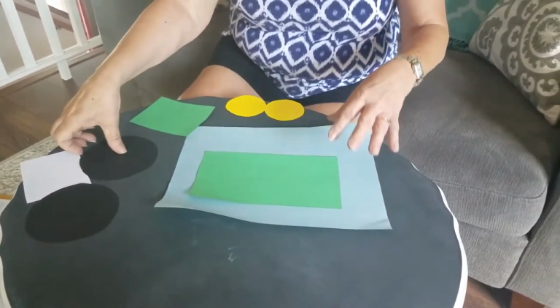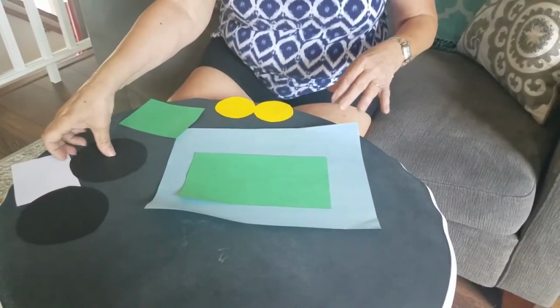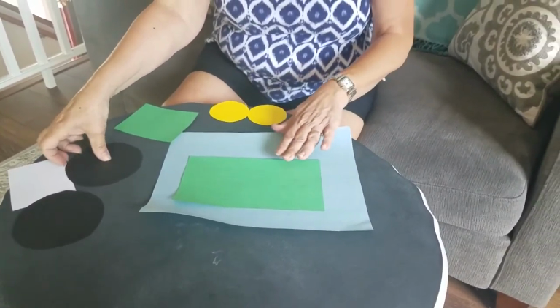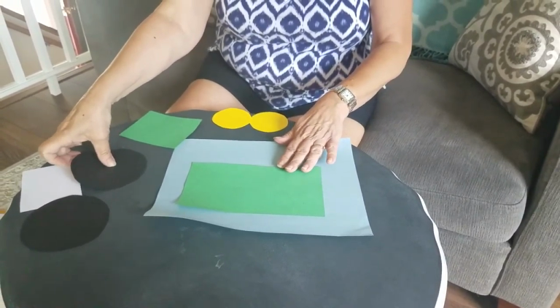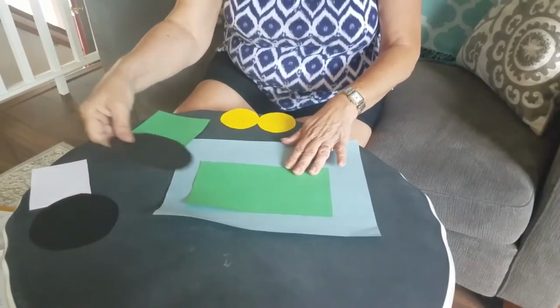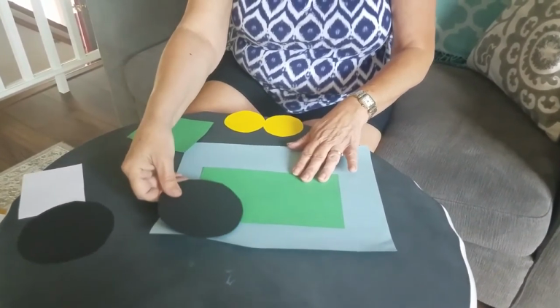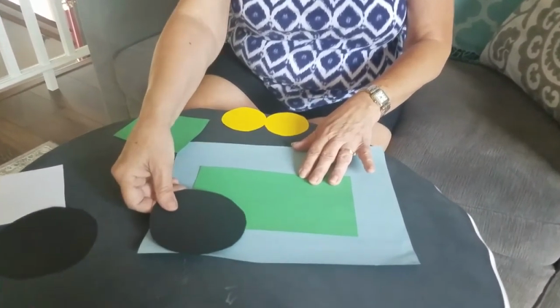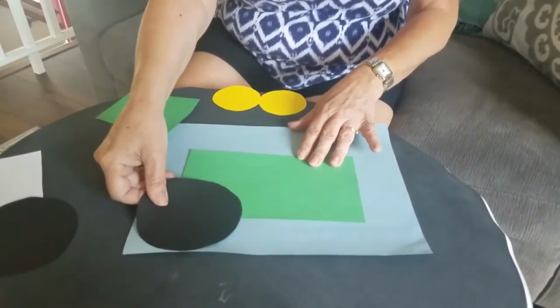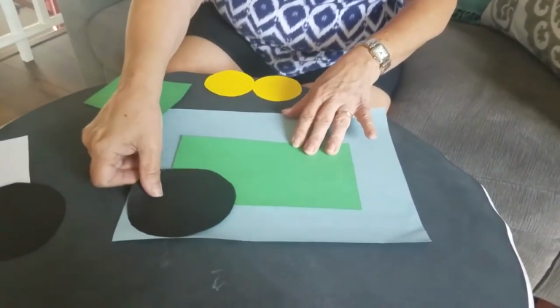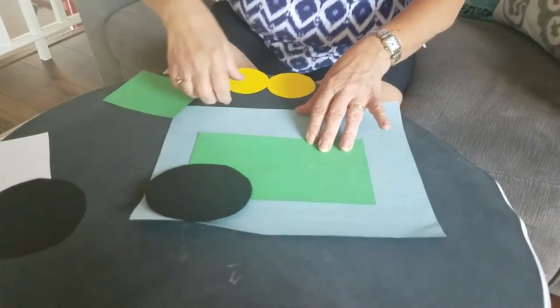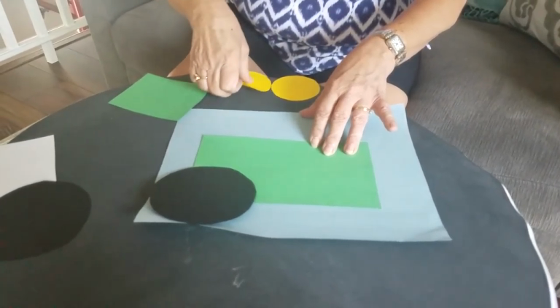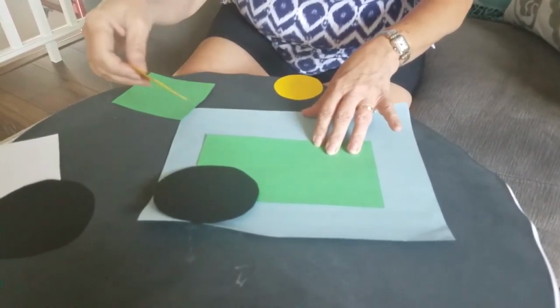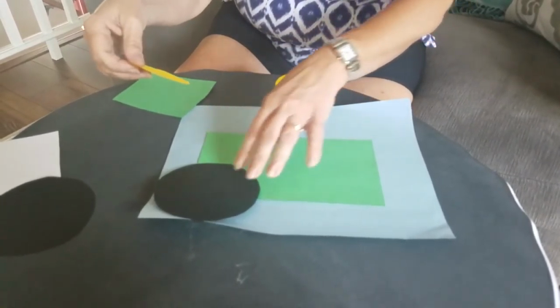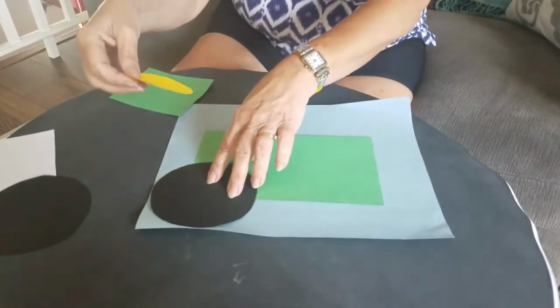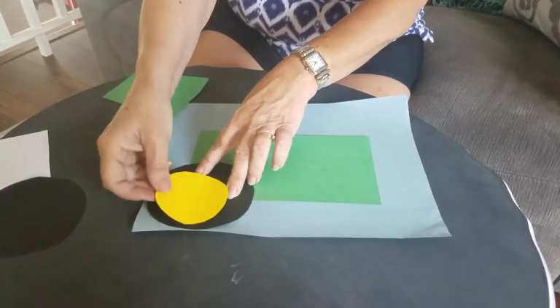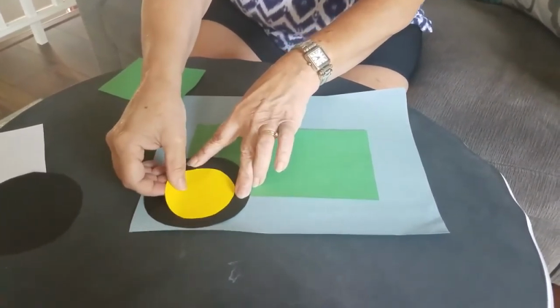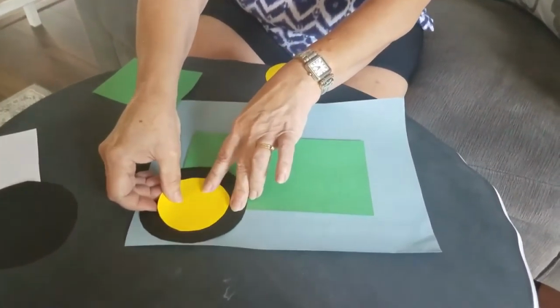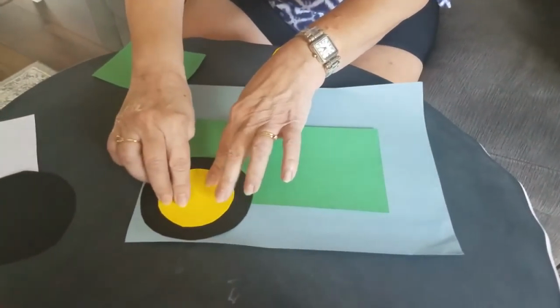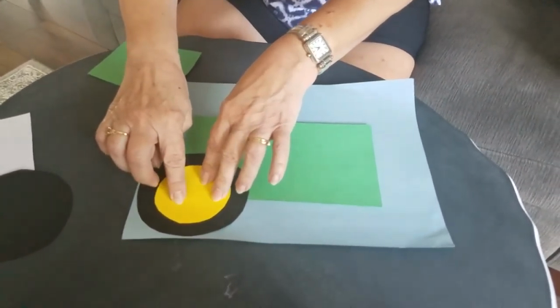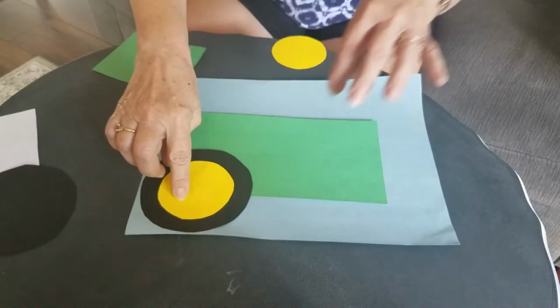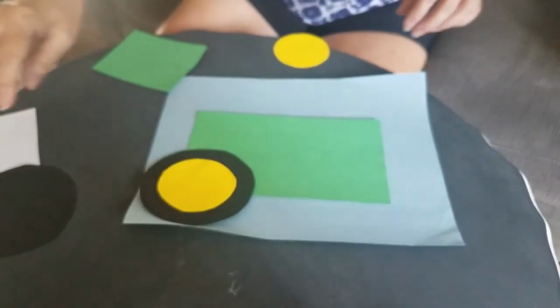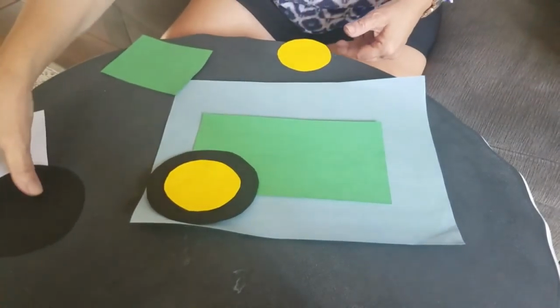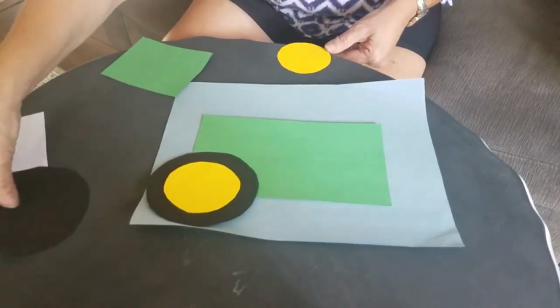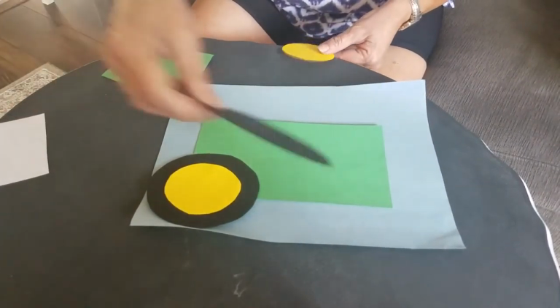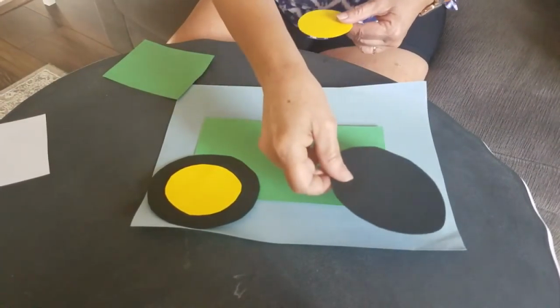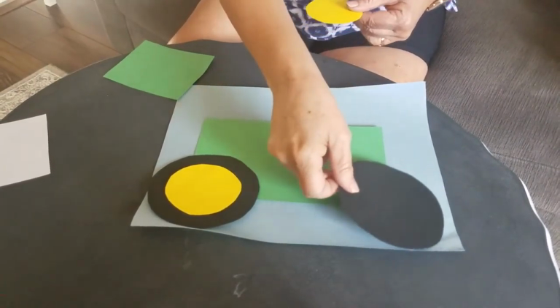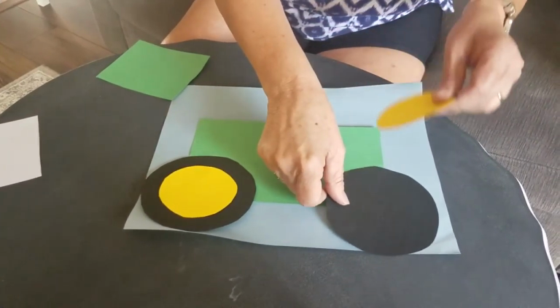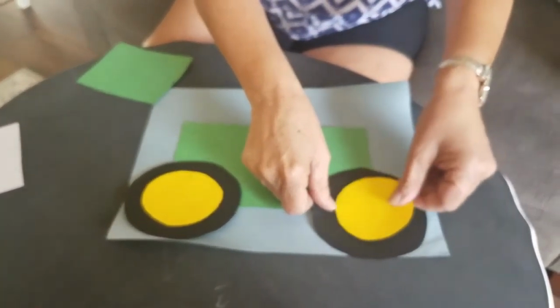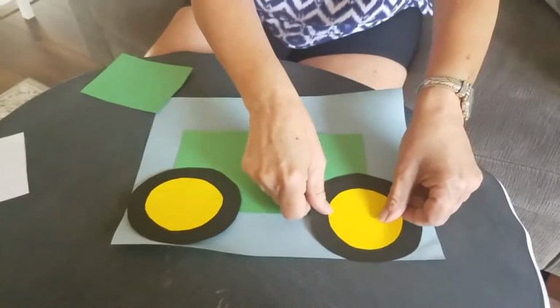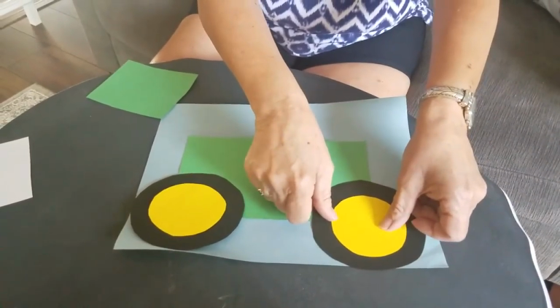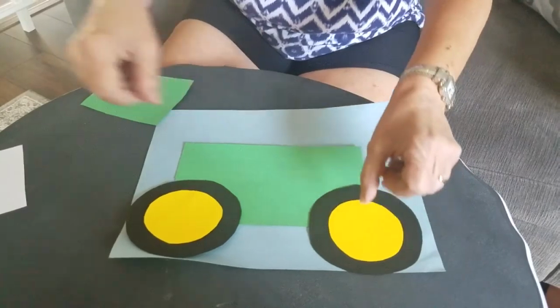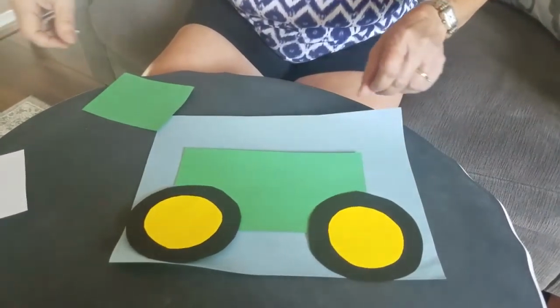Then you need some wheels. There is a black one, and inside the black one we'll put a white and a yellow one. And on this side, a black one and a yellow one.